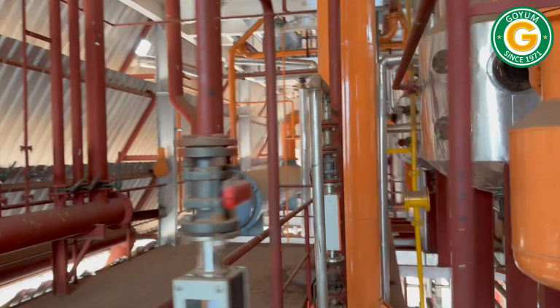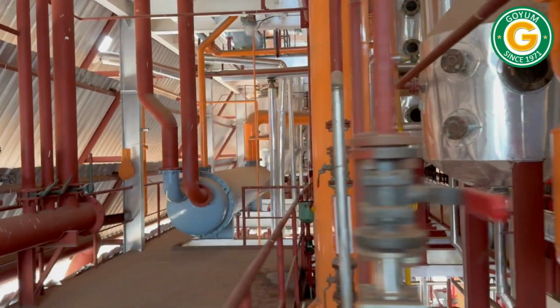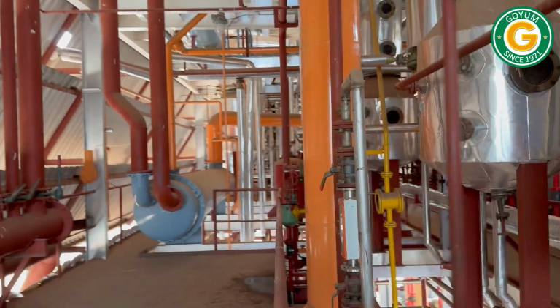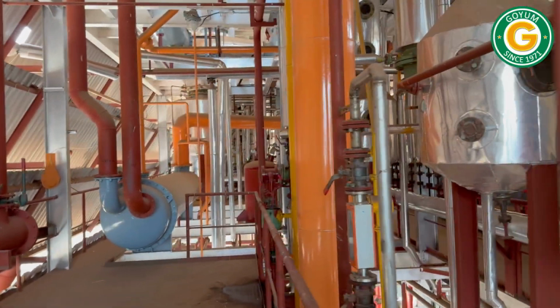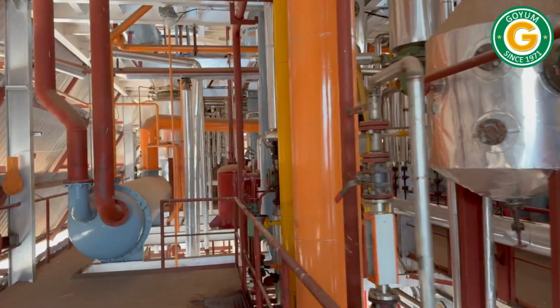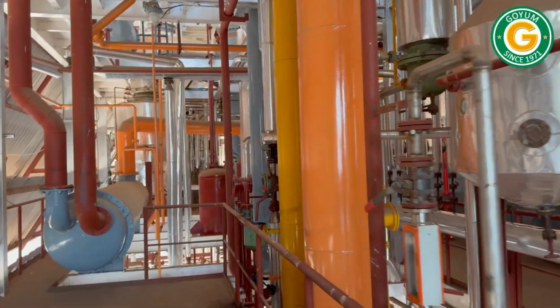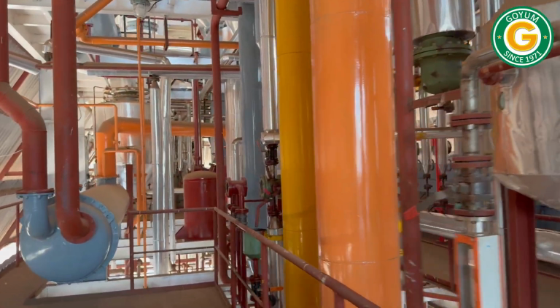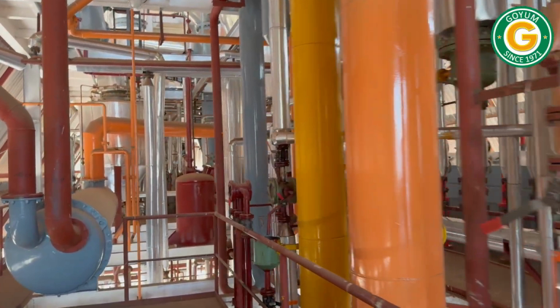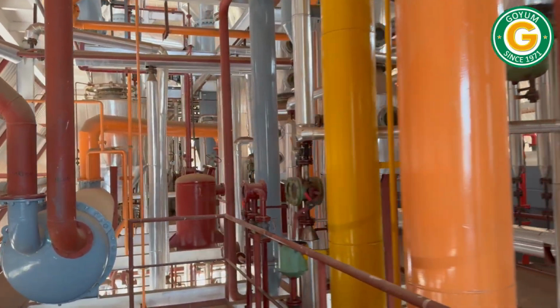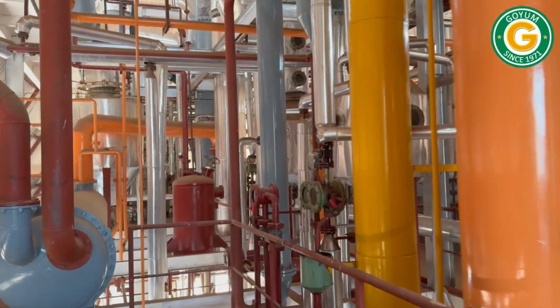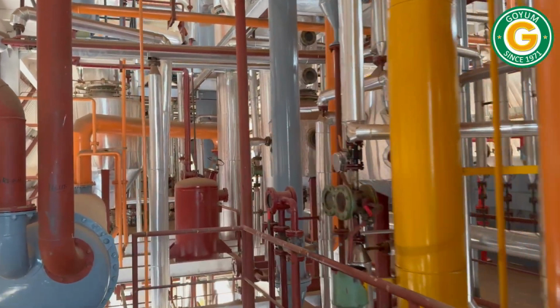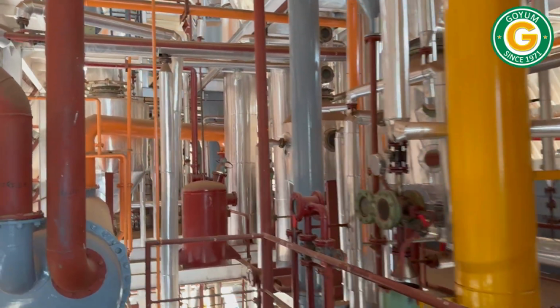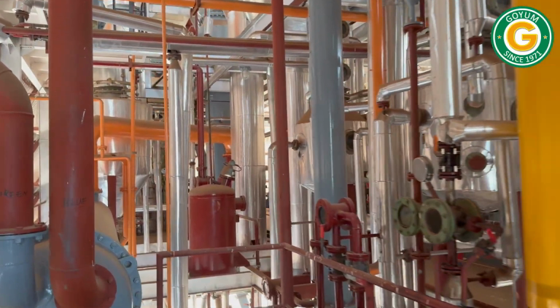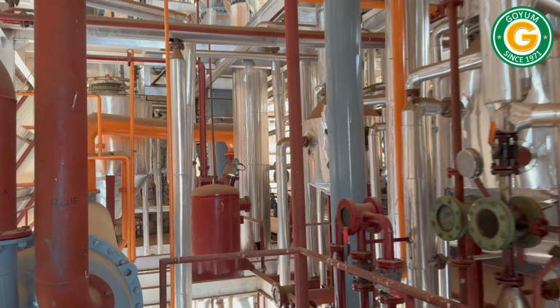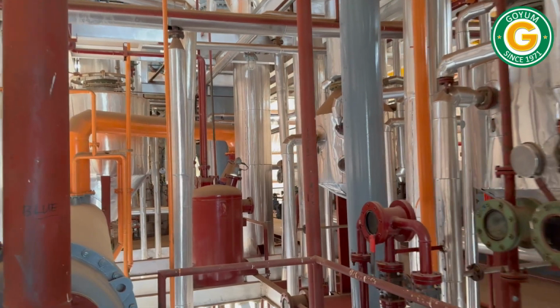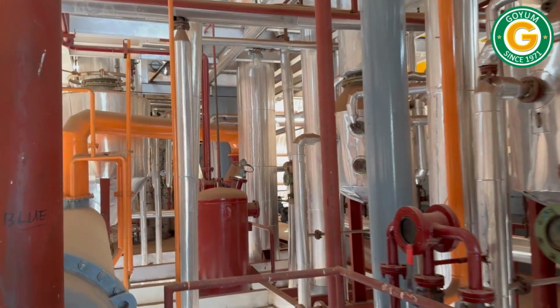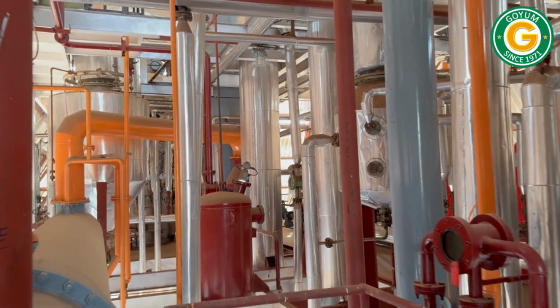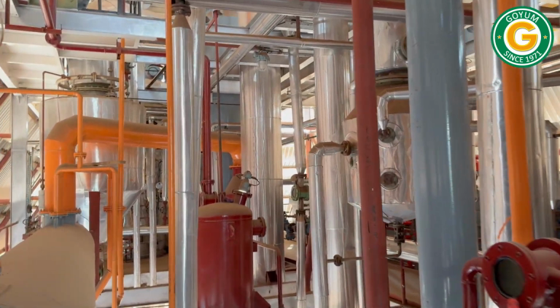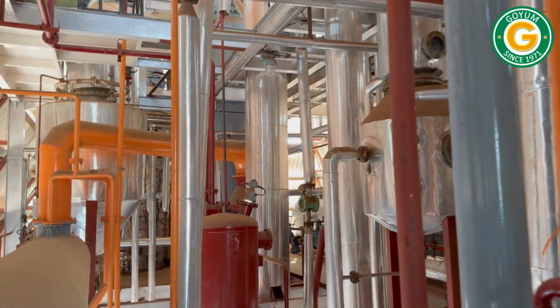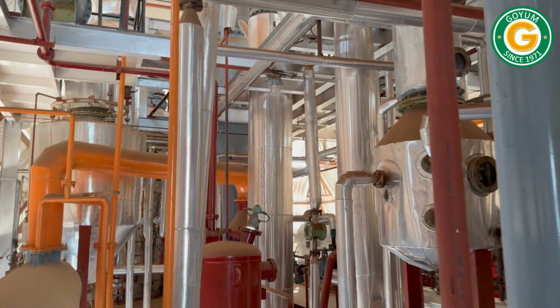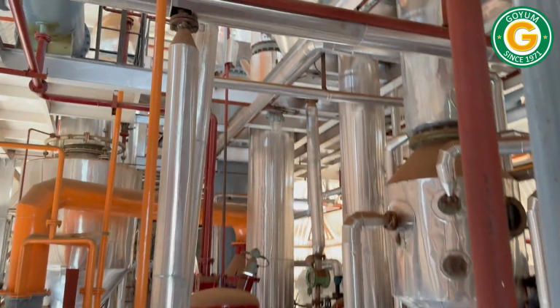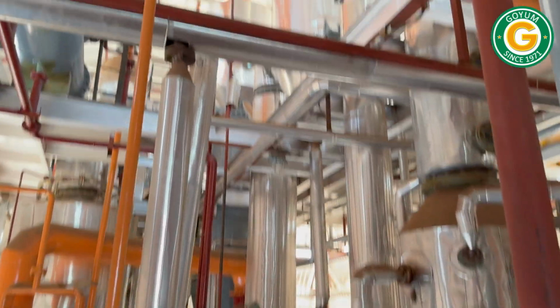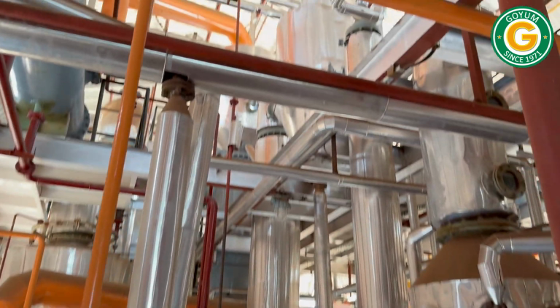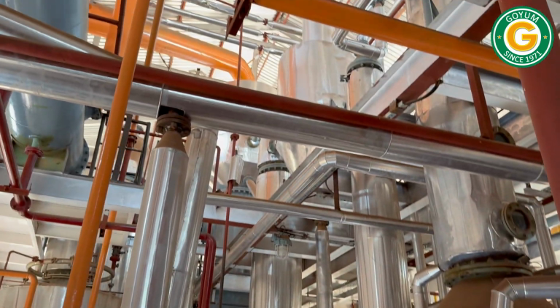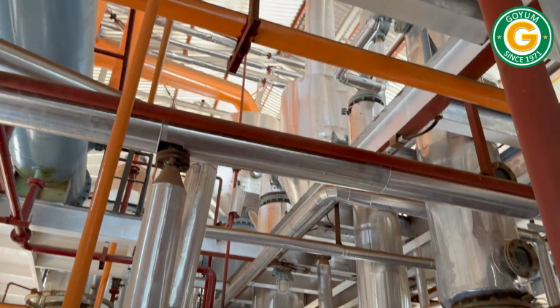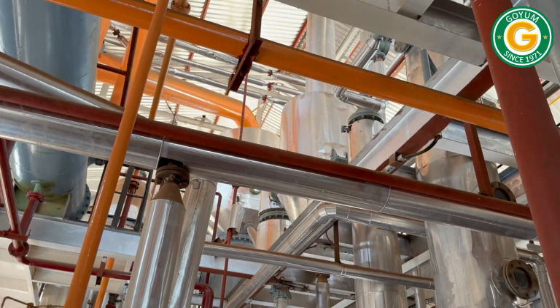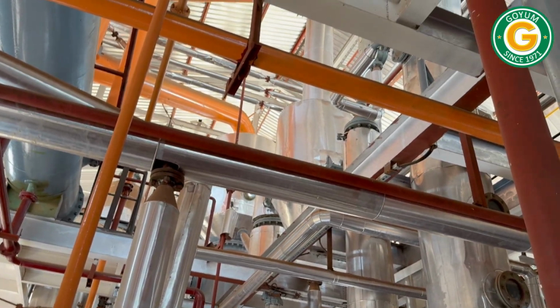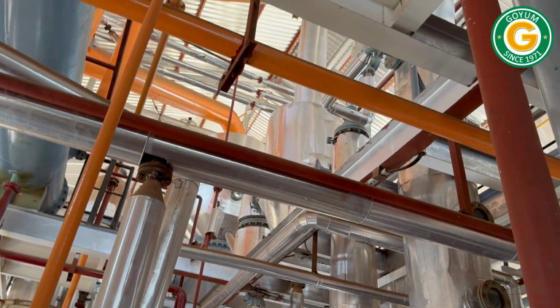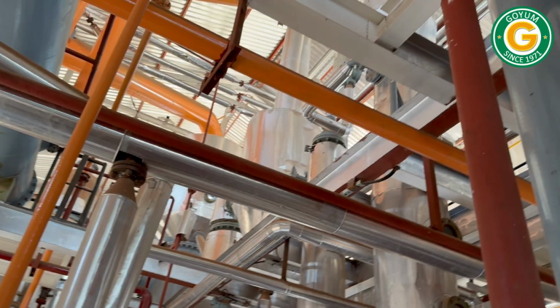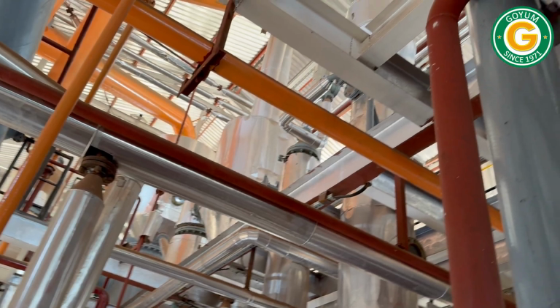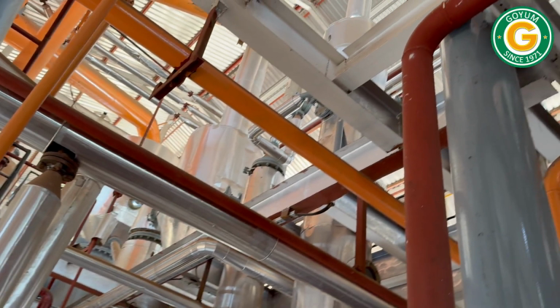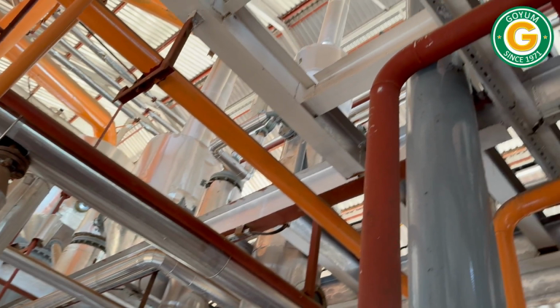The Goyam solvent extraction plant is a perfect blend of functionality and design. Our plant and pipeline layout not only ensures efficiency, but also adds to the visual appeal of the infrastructure.